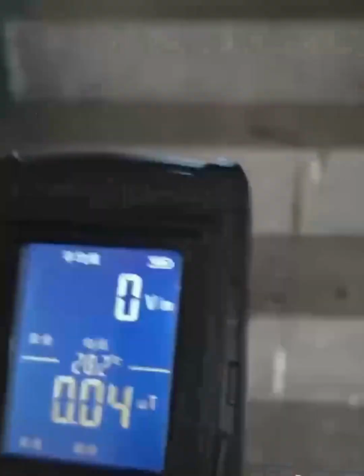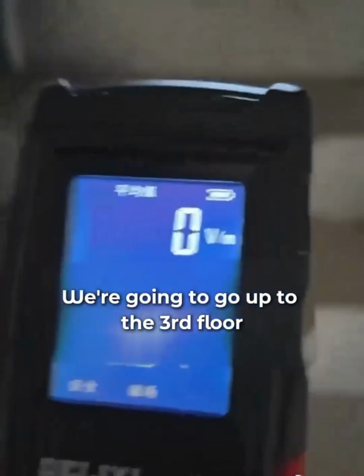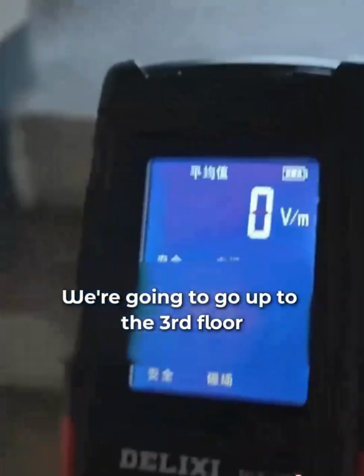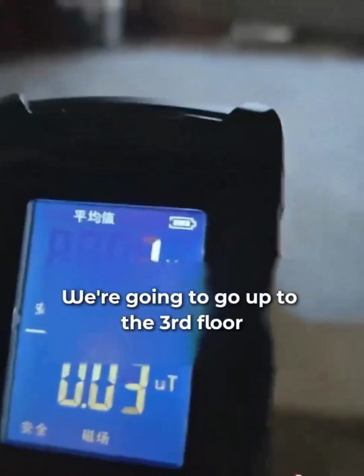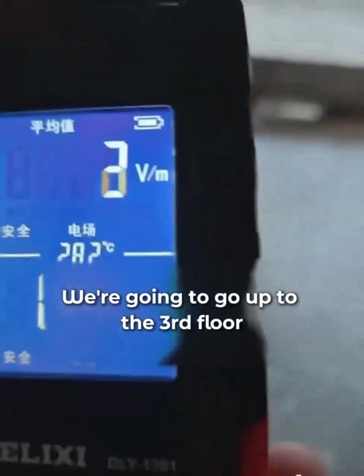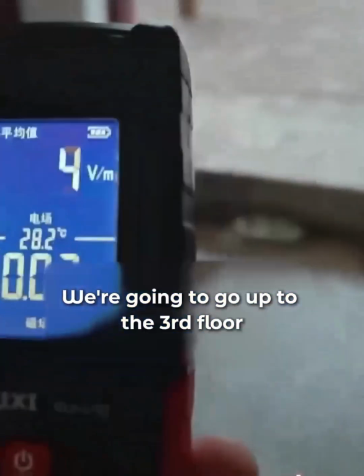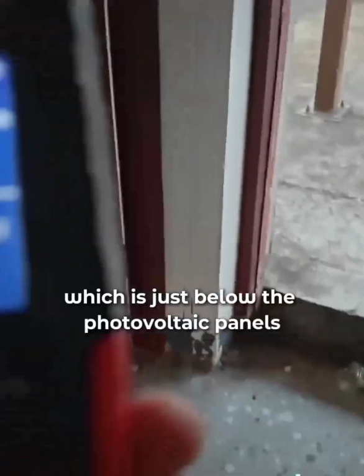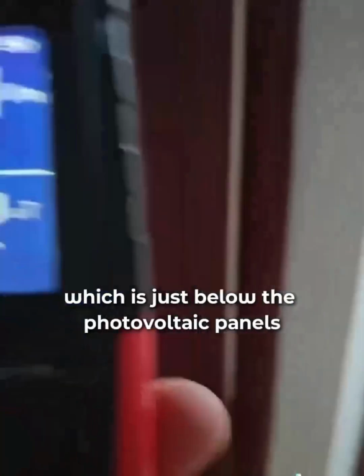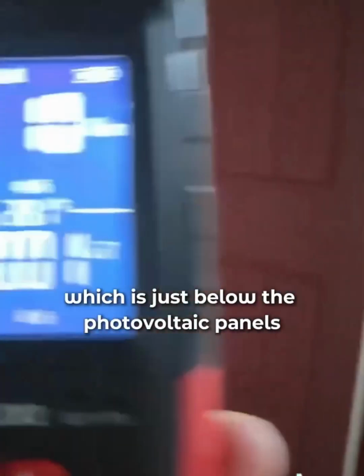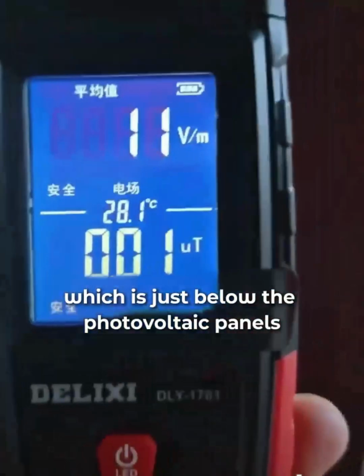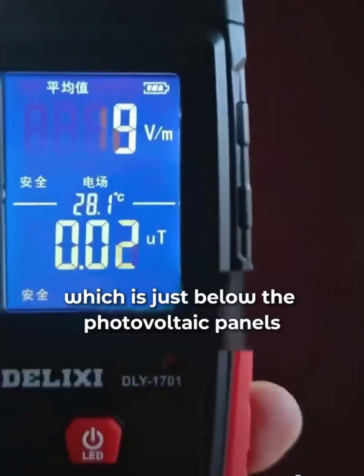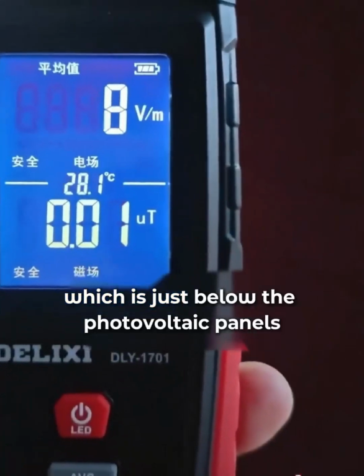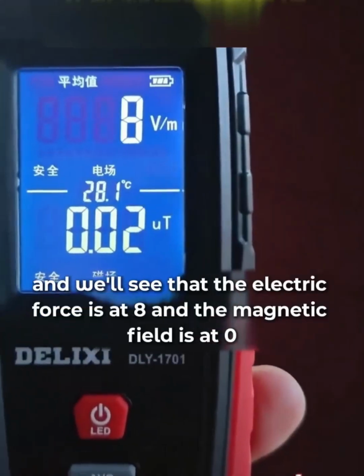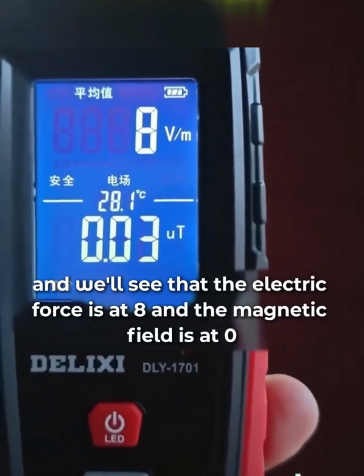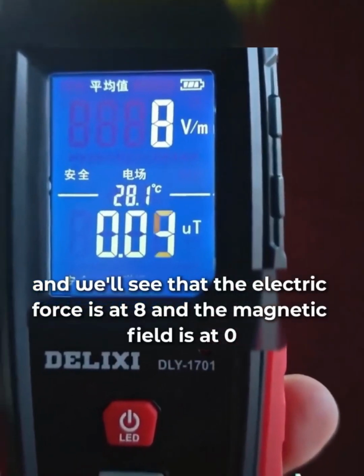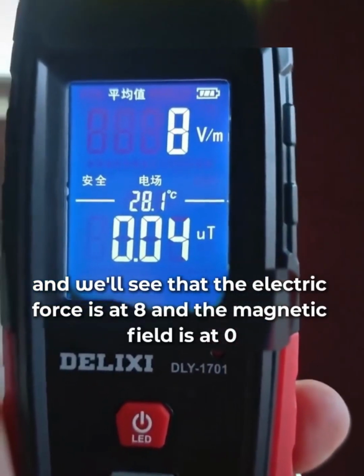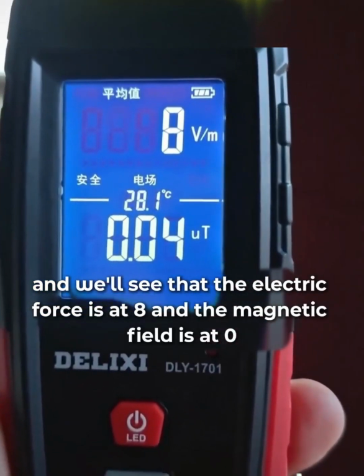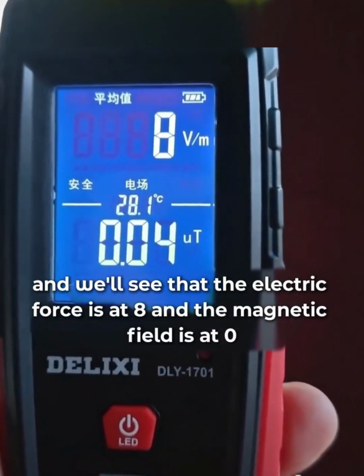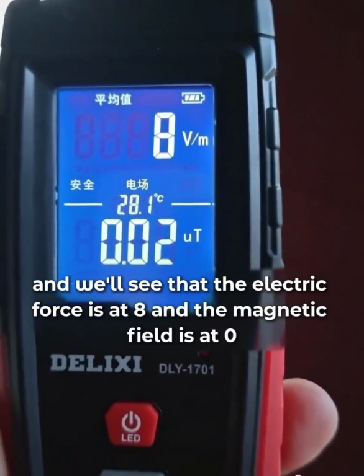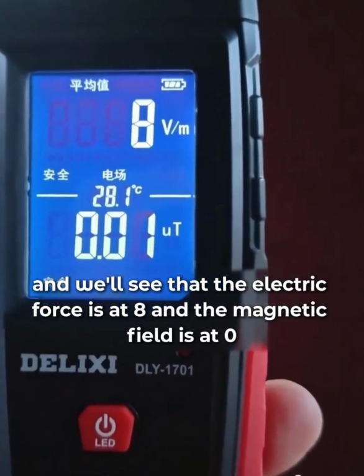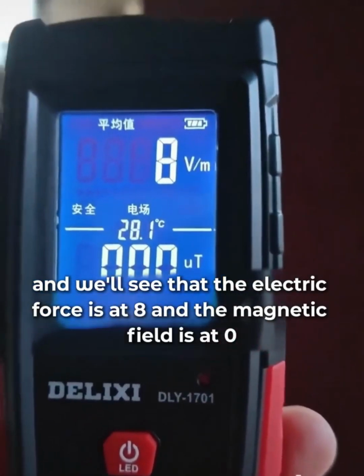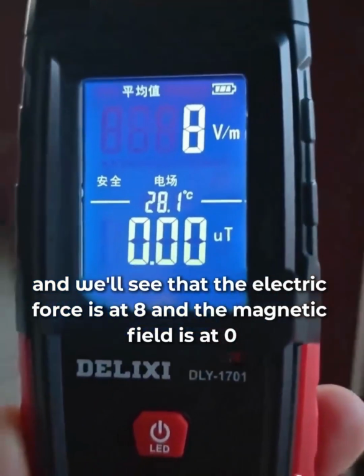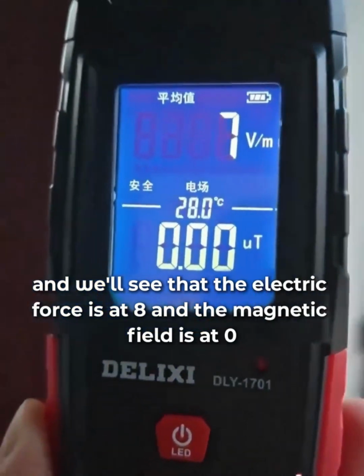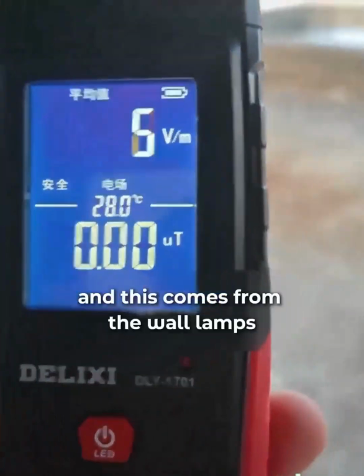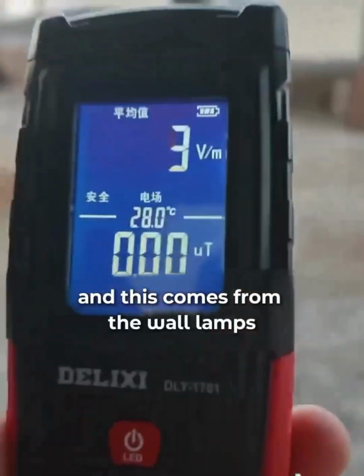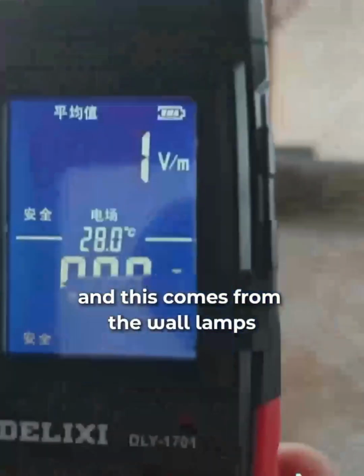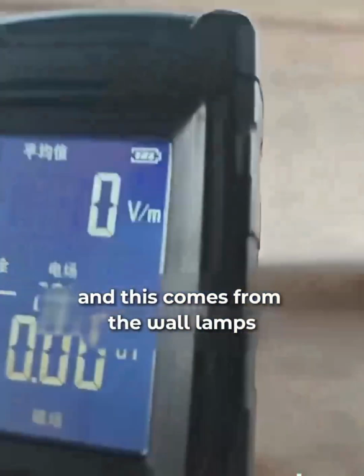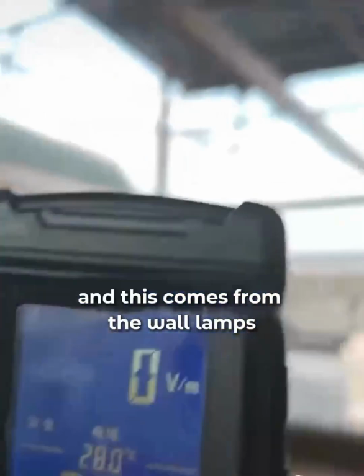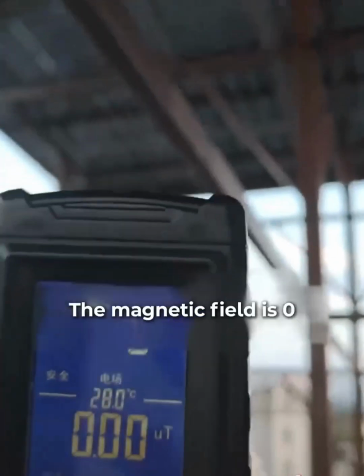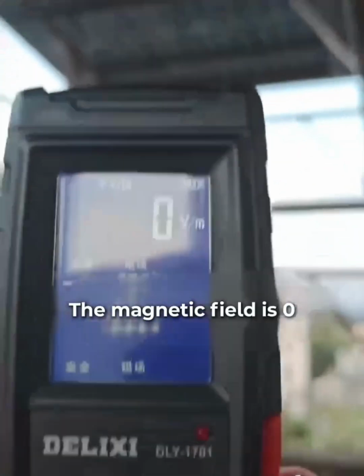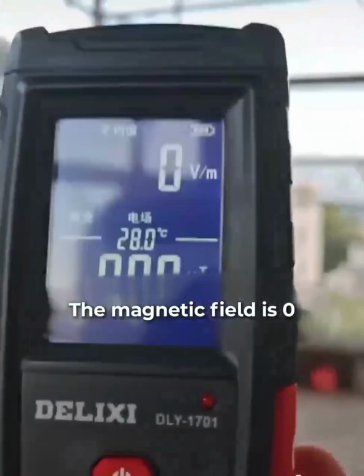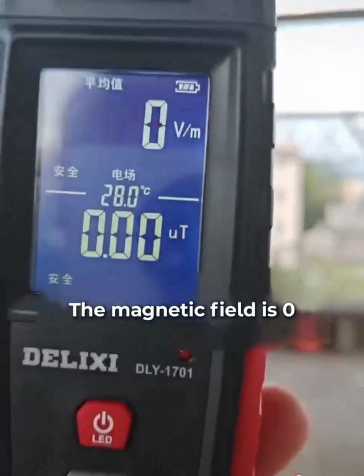We're going to go up to the third floor, which is just below the photovoltaic panels. We'll see that the electric force is at eight, and the magnetic field is at zero — this comes from the wall wiring. The magnetic field is zero.